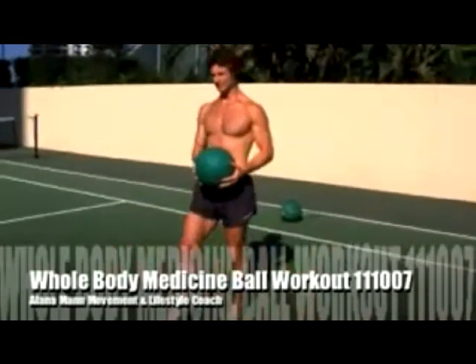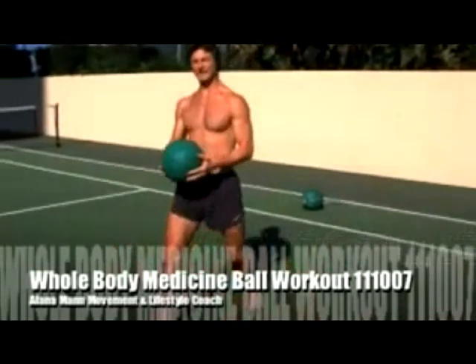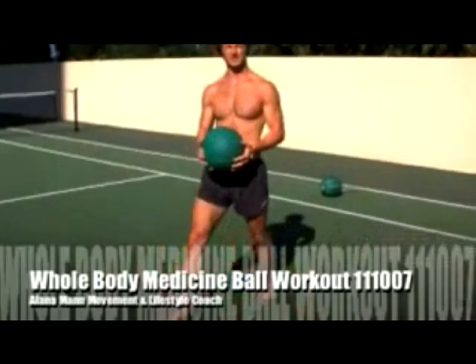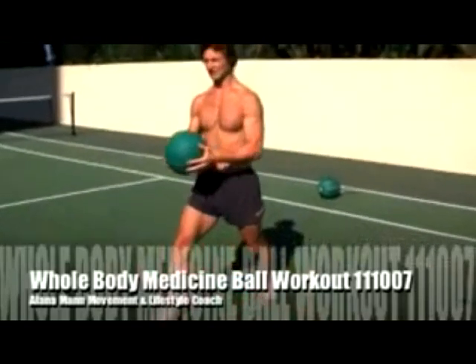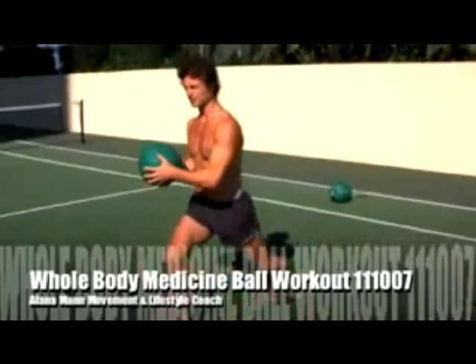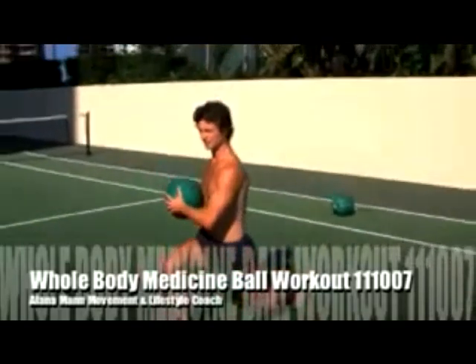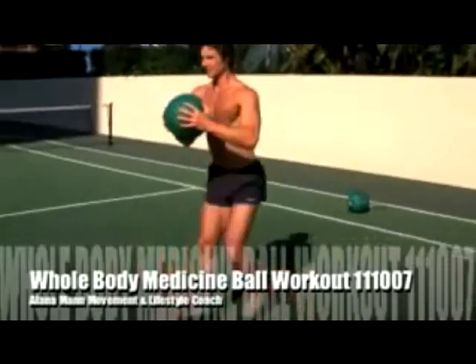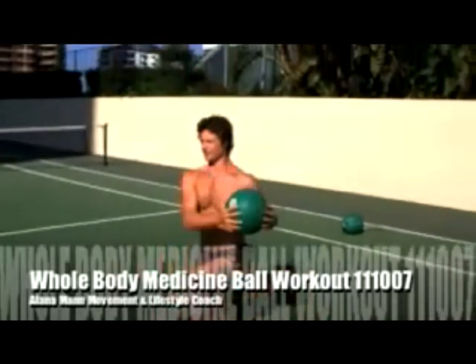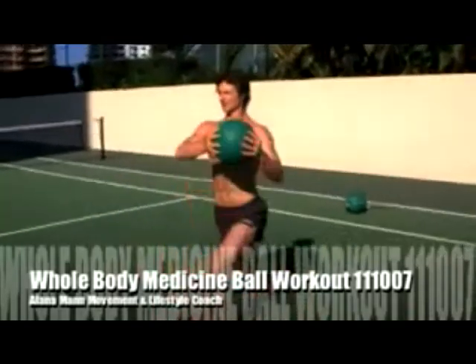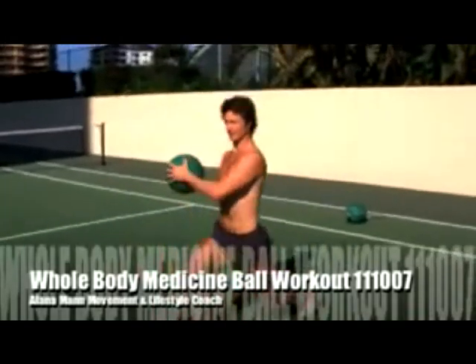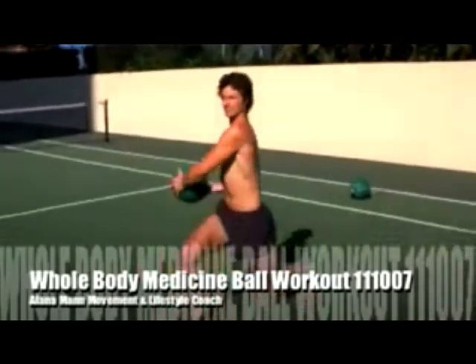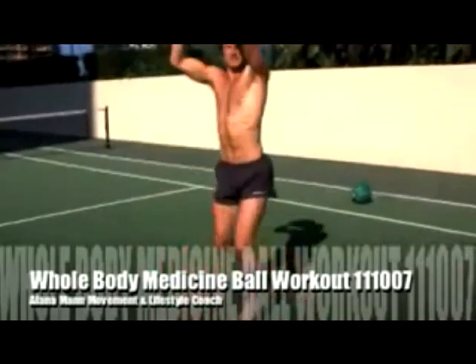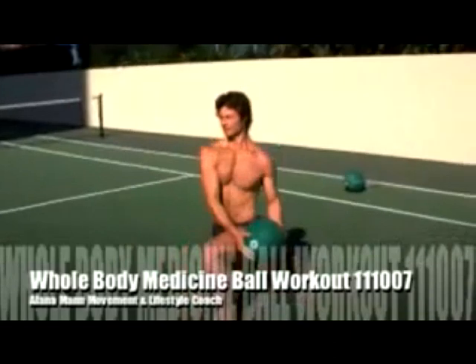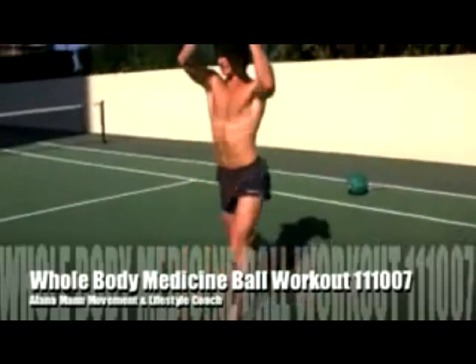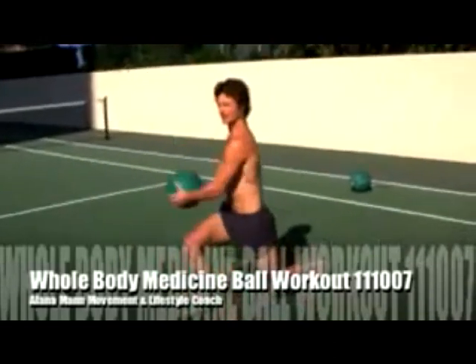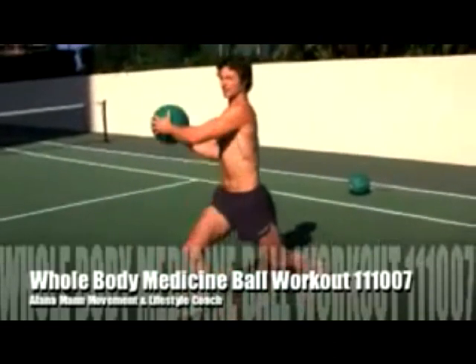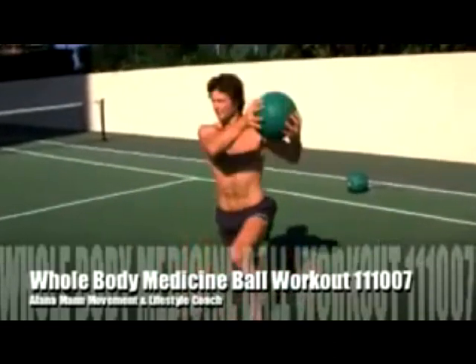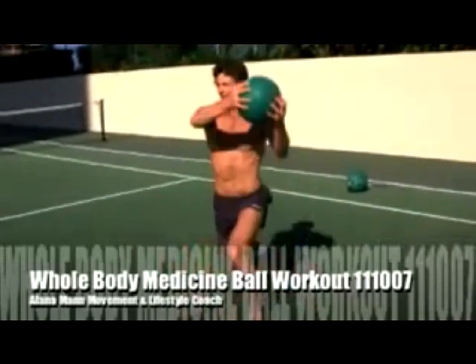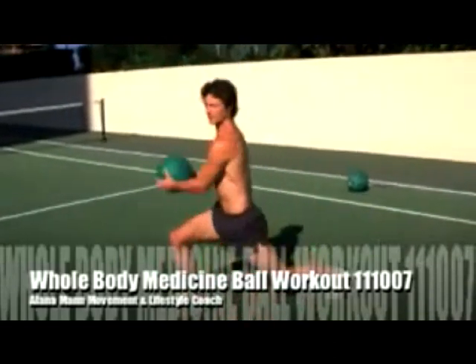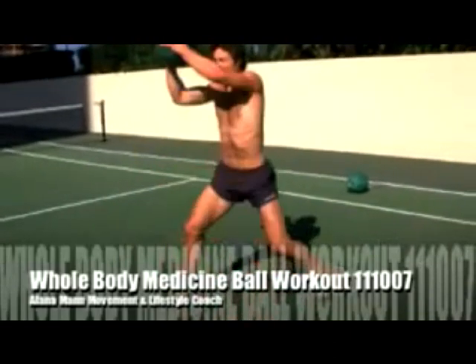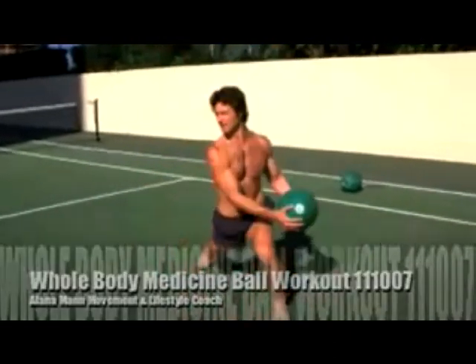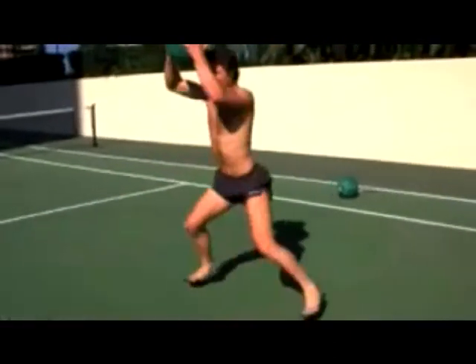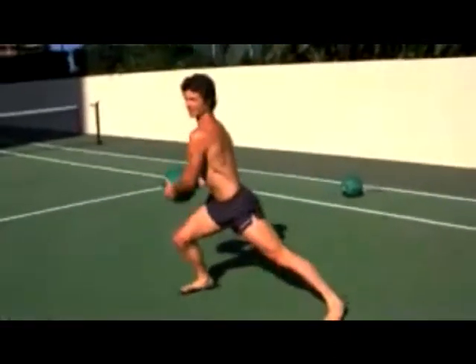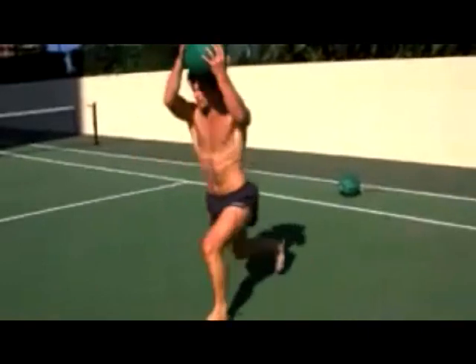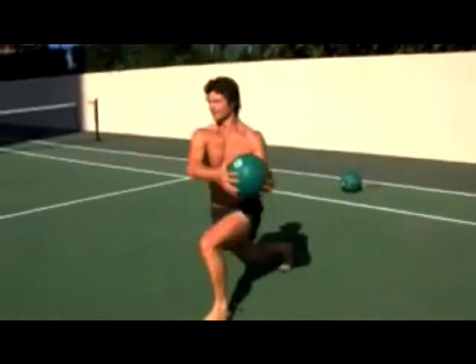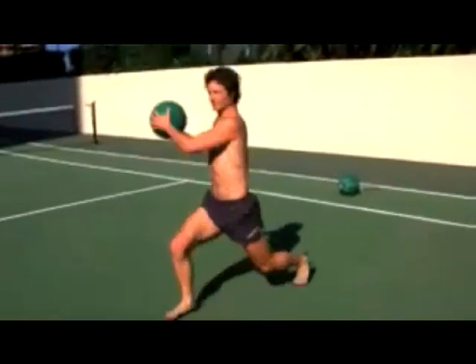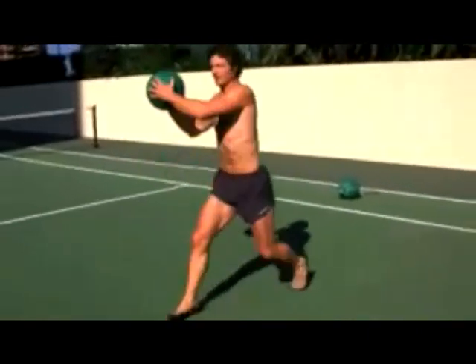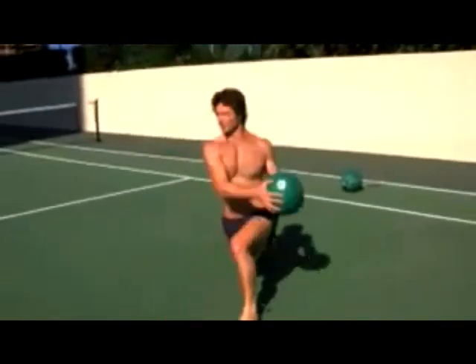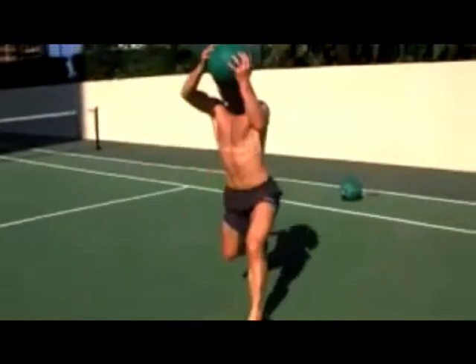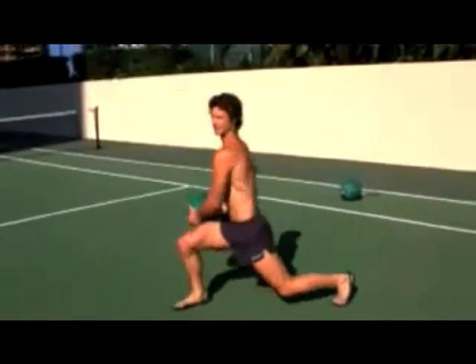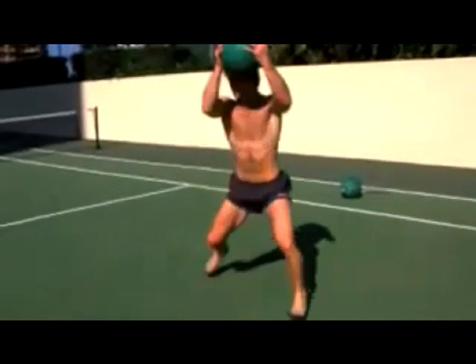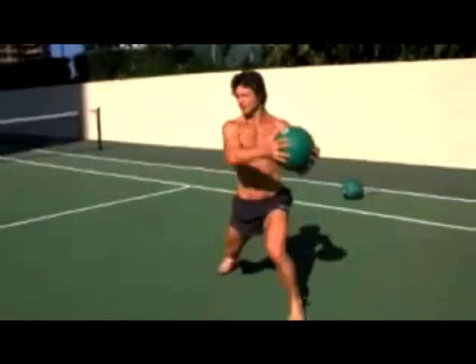And then from here, the next progression will be just with the hops like this. The next progression will be this, and then what I'm doing — I'll see how many I can do in 20 seconds, so nice and quick.